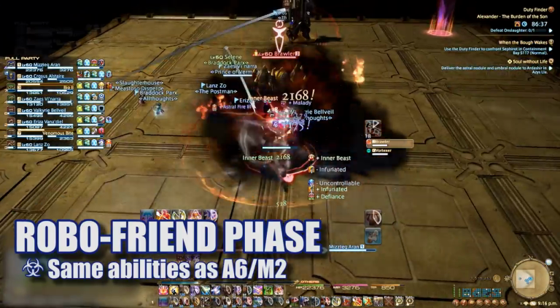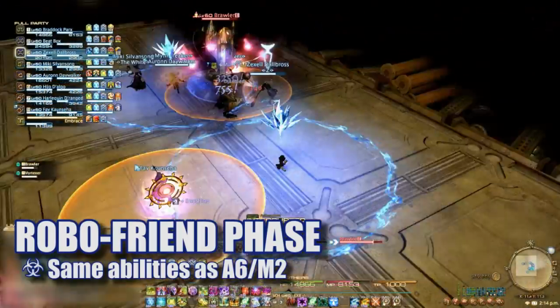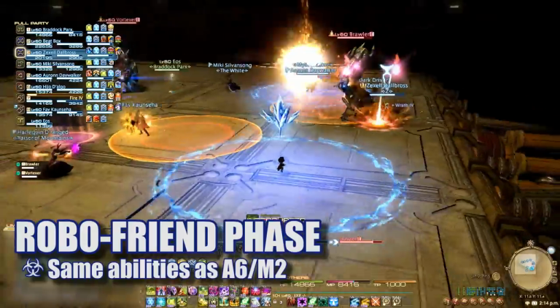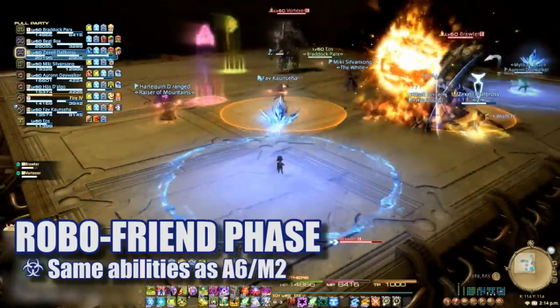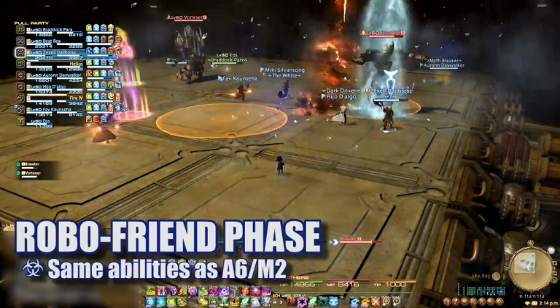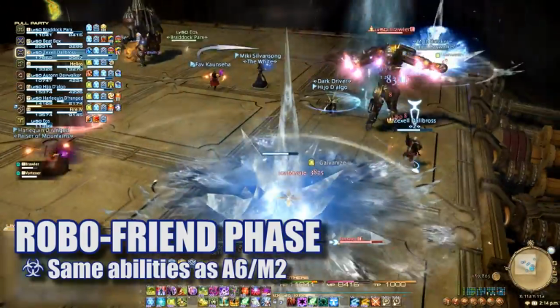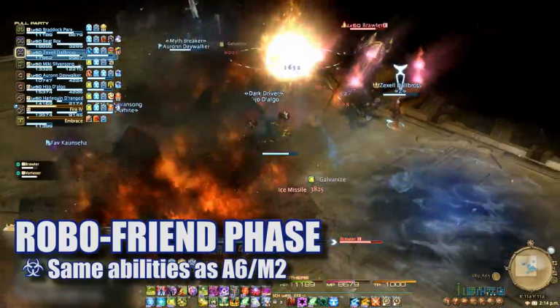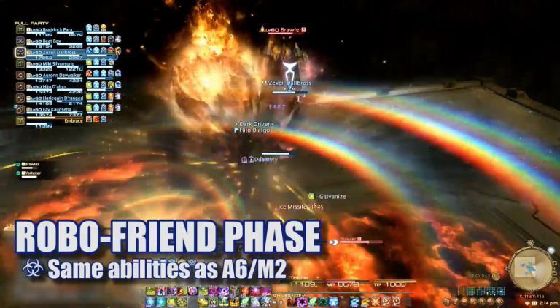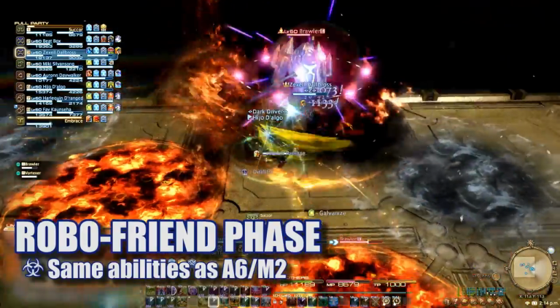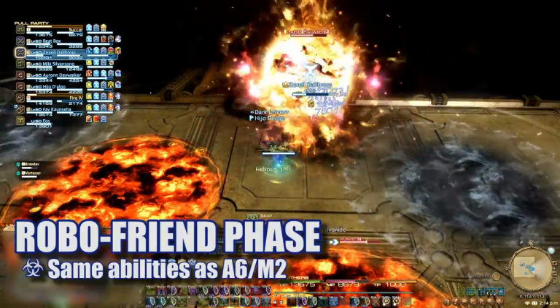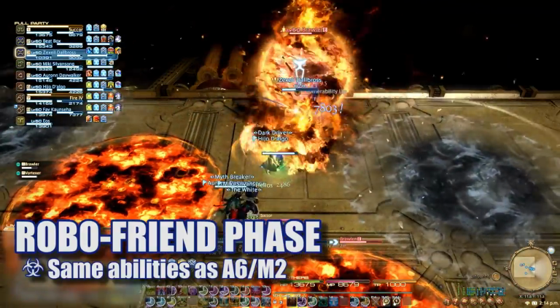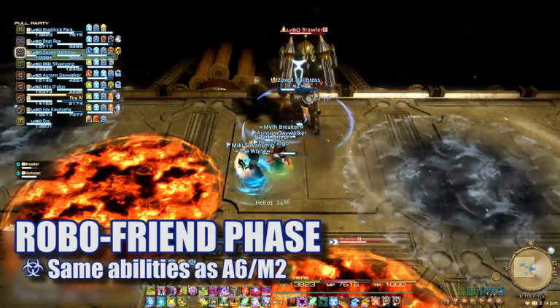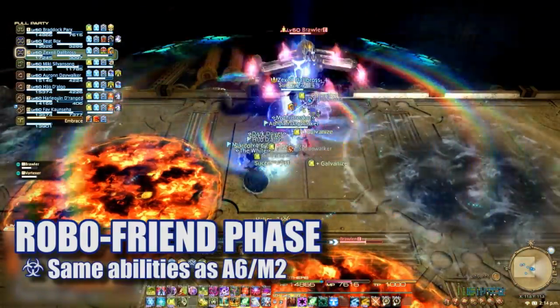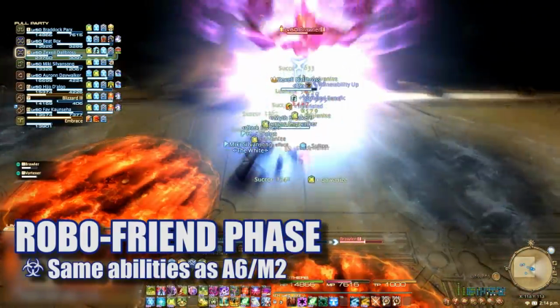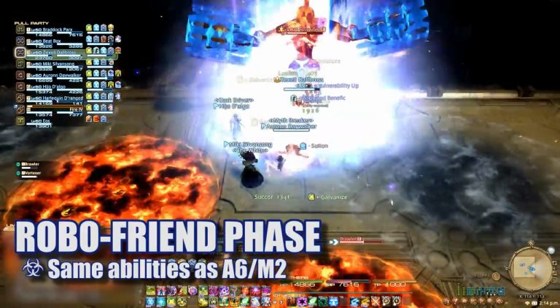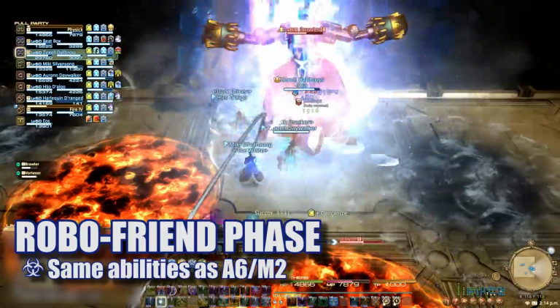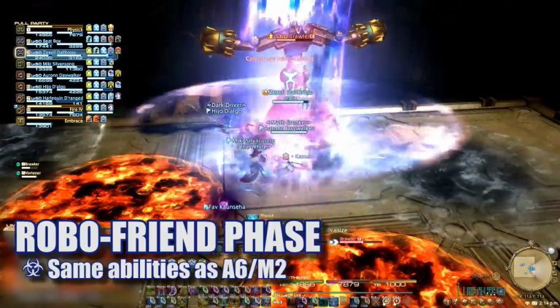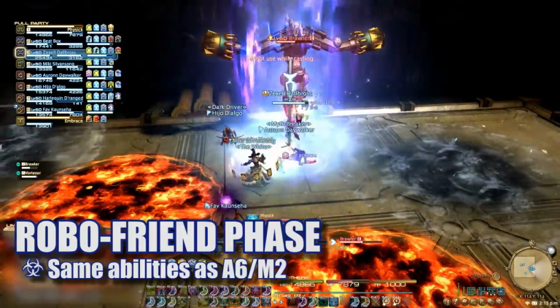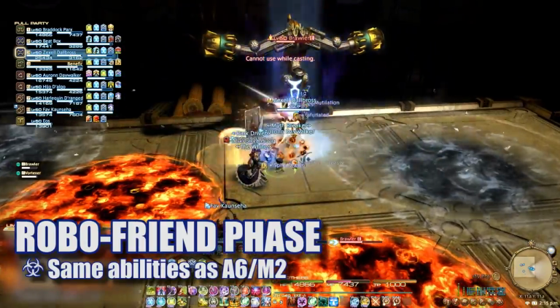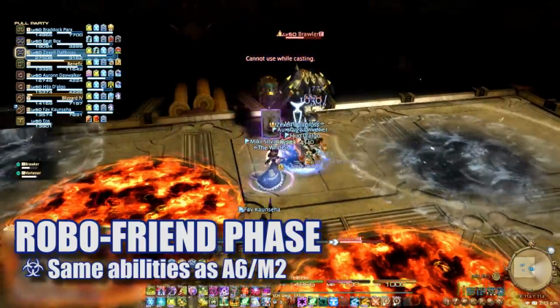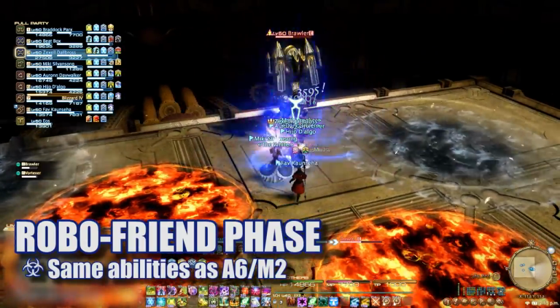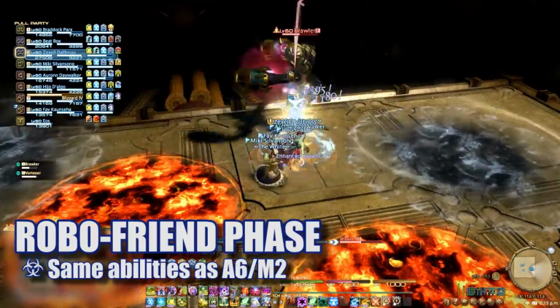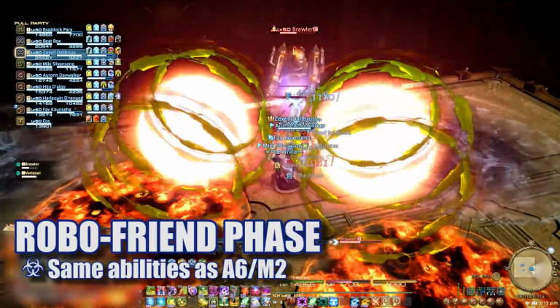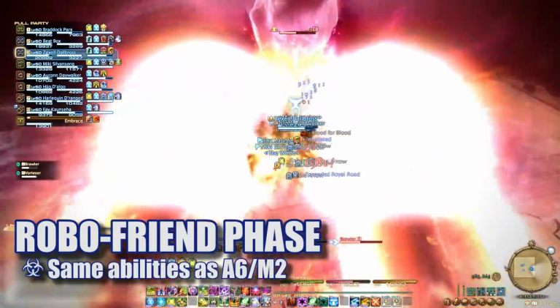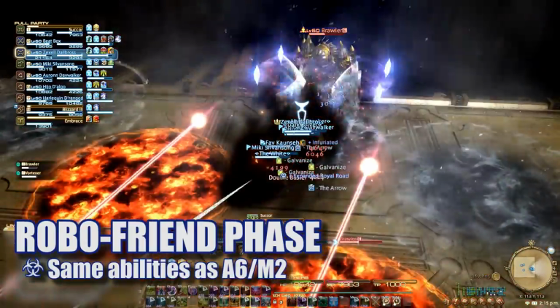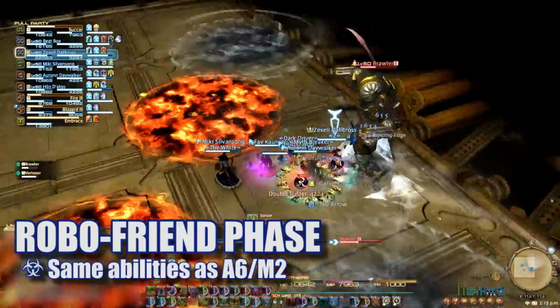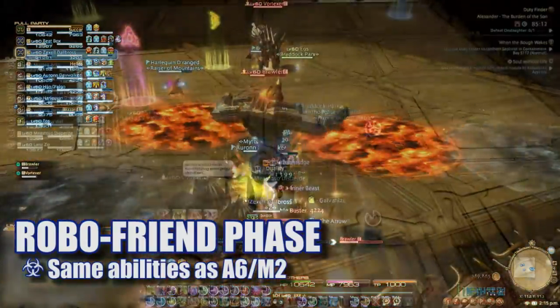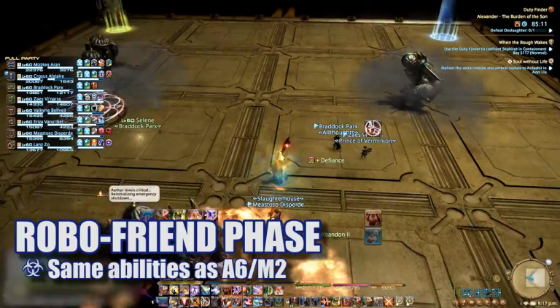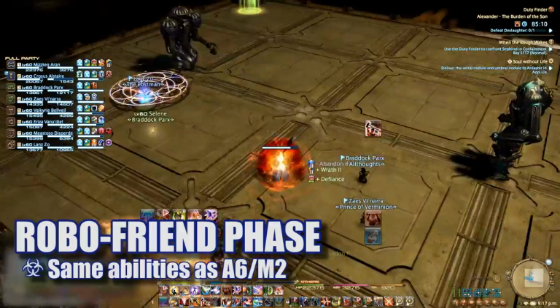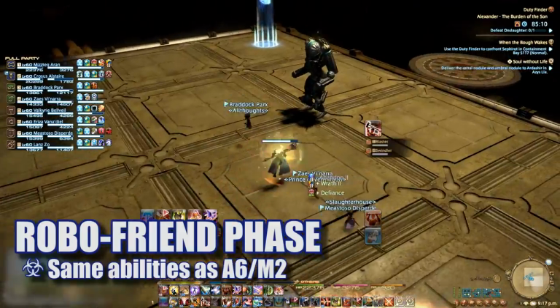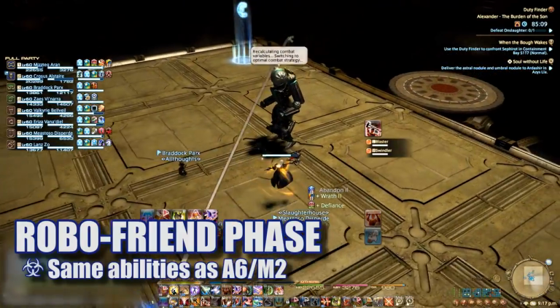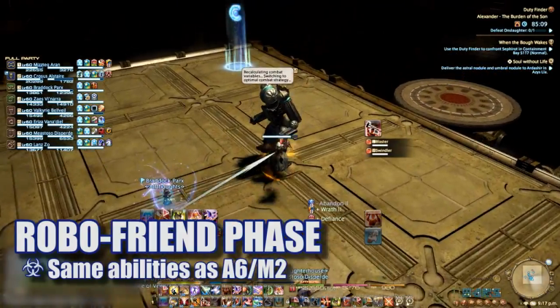These adds have the same abilities they had on the second floor, so handle each as necessary. I would recommend burning down the brawler to minimize the potential high damage from his arm attacks. Dodge and spread for the vortexer's AoE attacks as necessary. Once both are down, swindler and blaster will drop down.